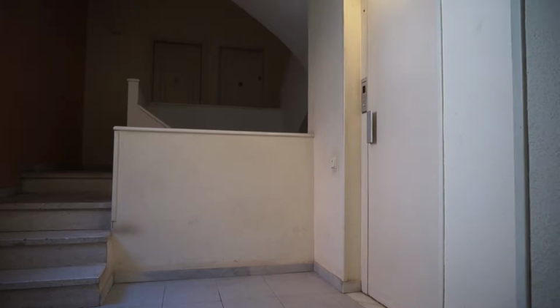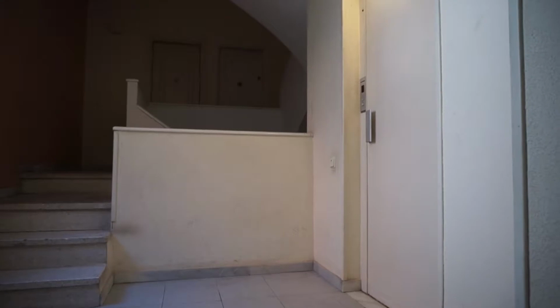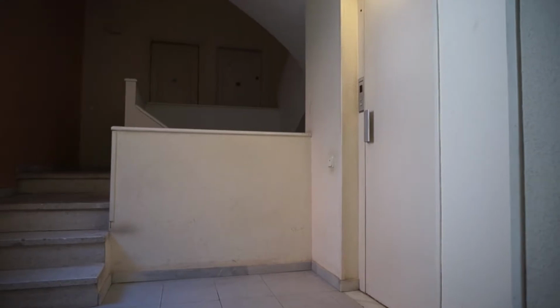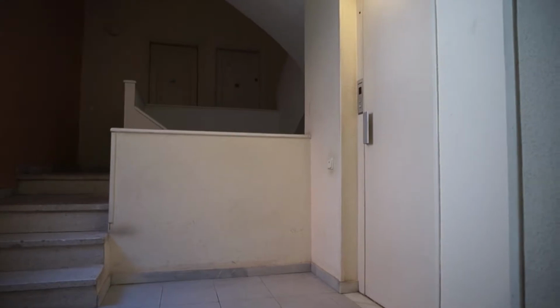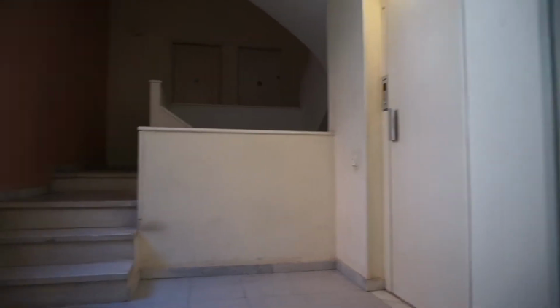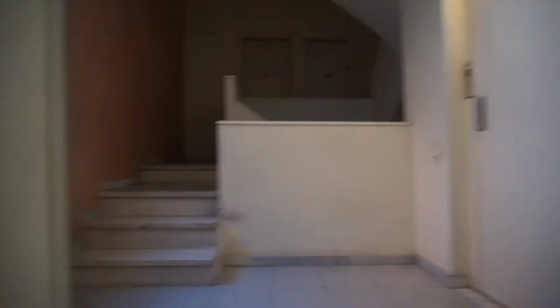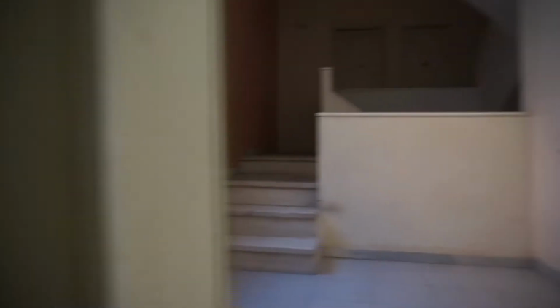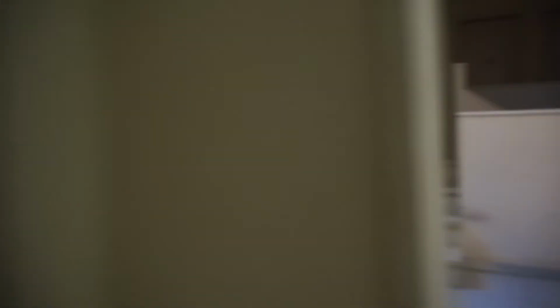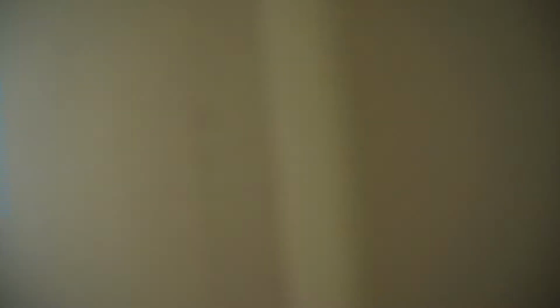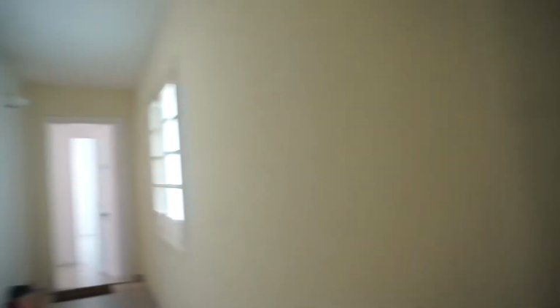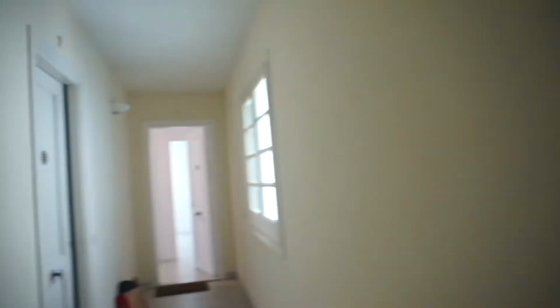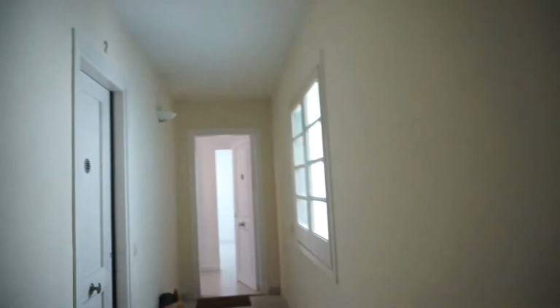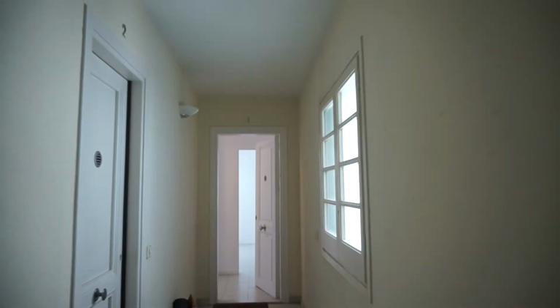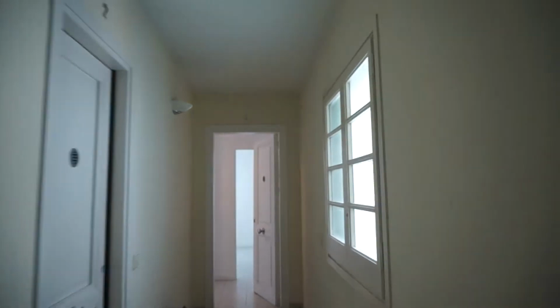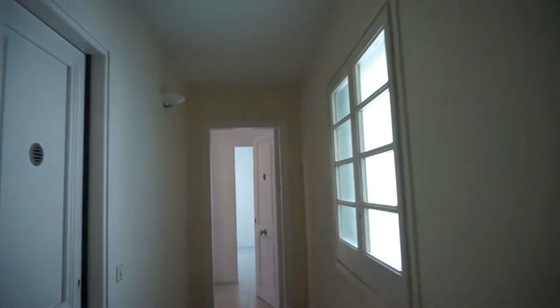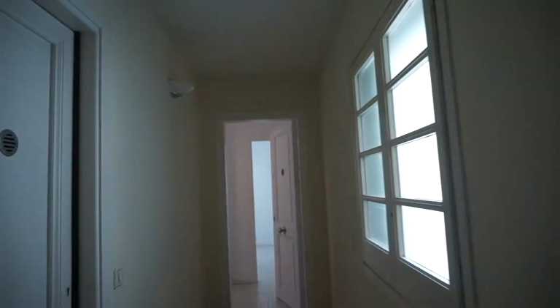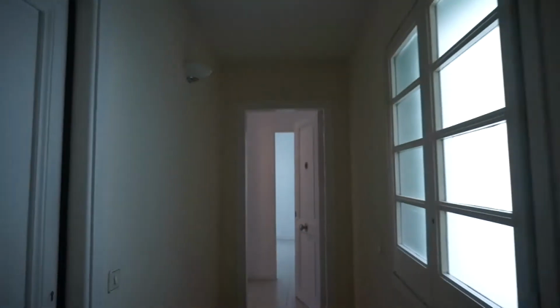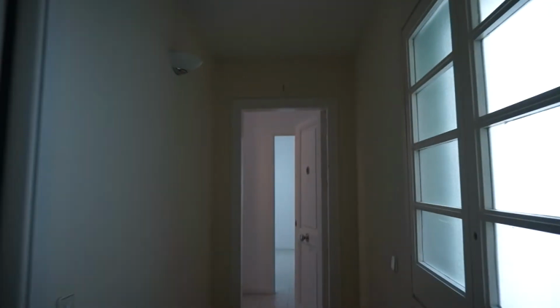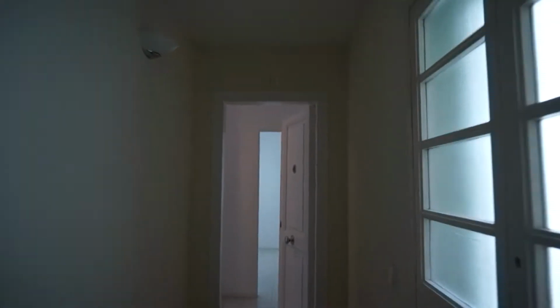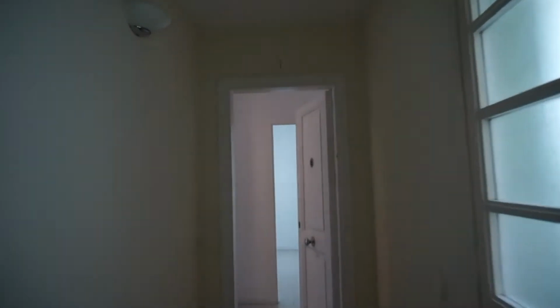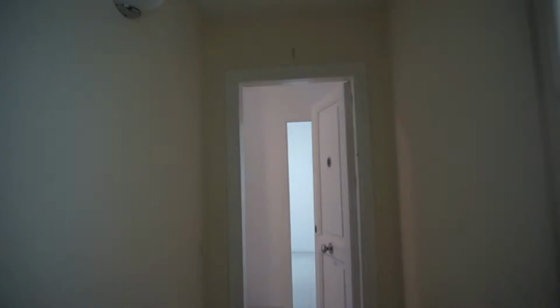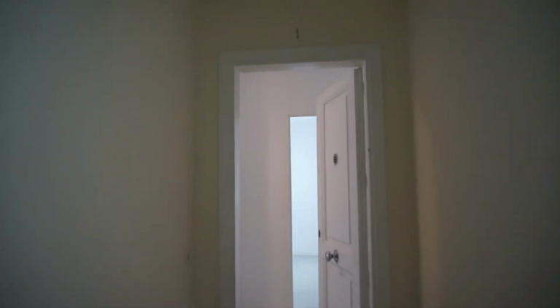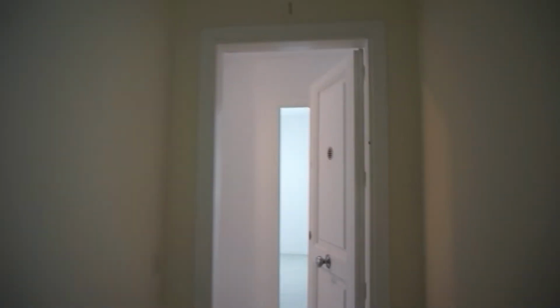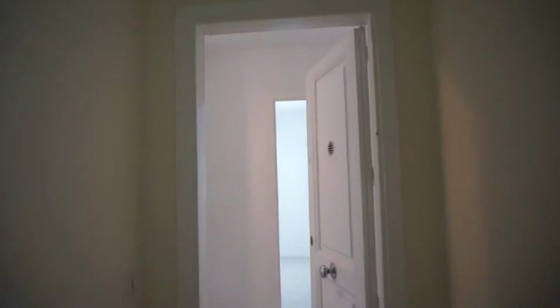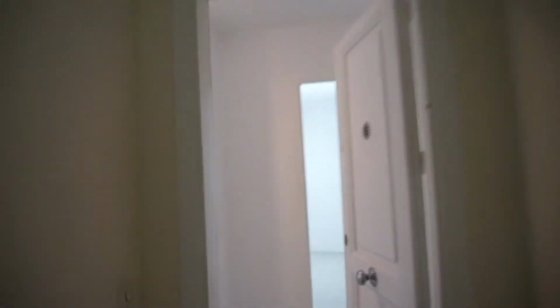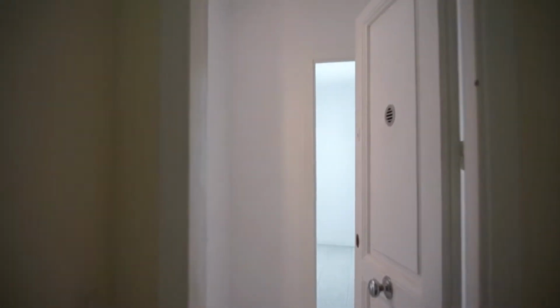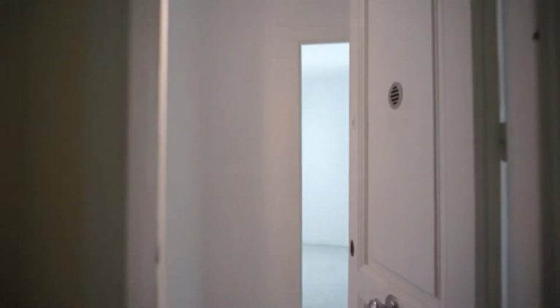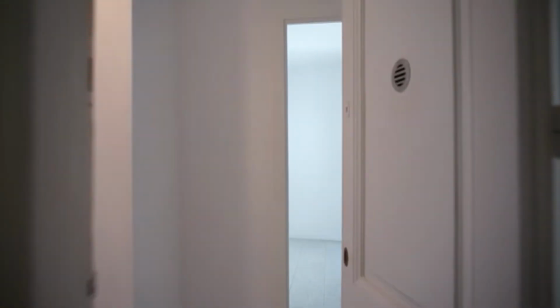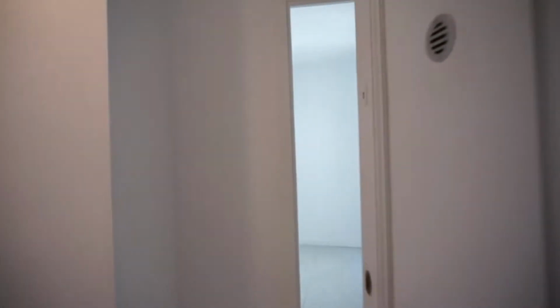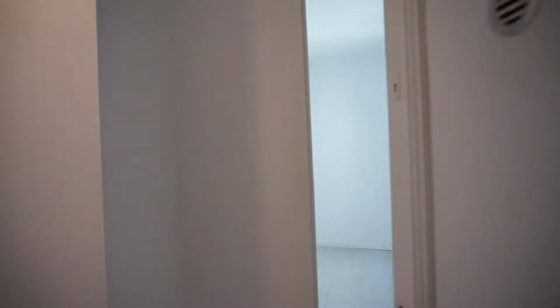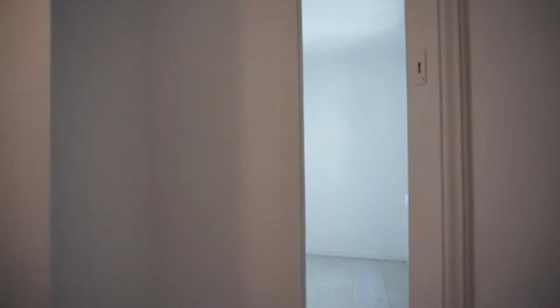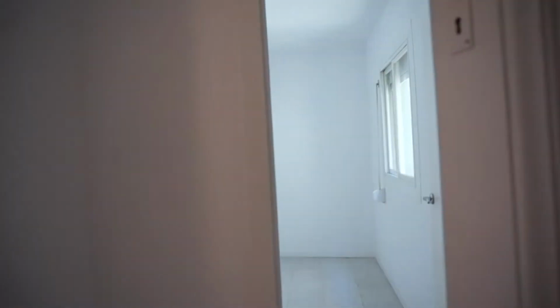Here we are — as you can see we have an elevator, we are on the fourth floor. So we are entering this unfurnished apartment.